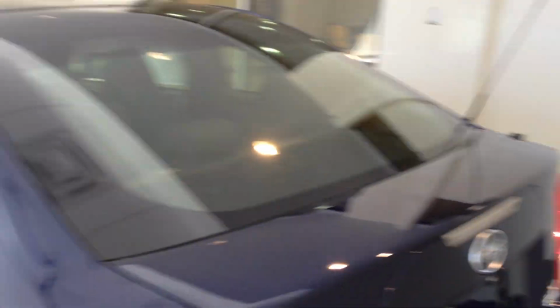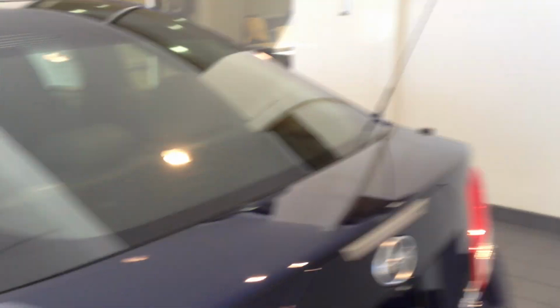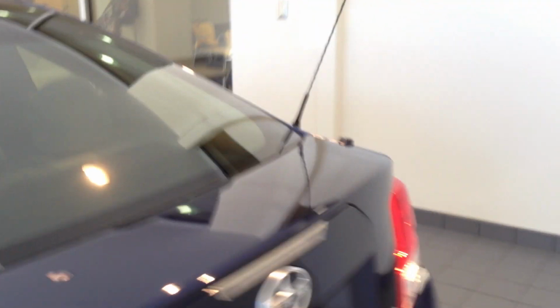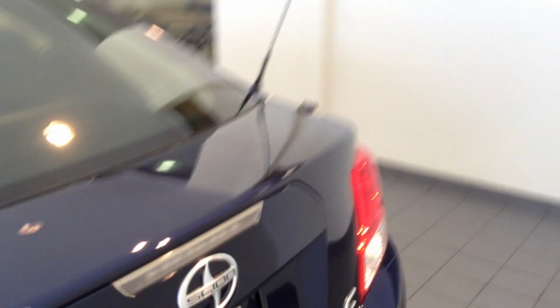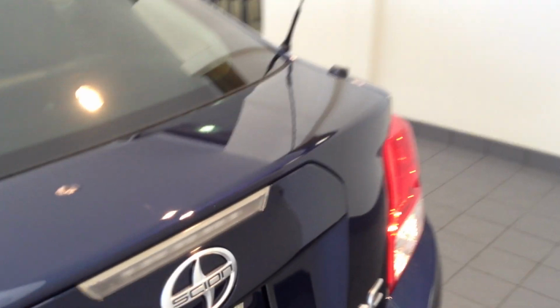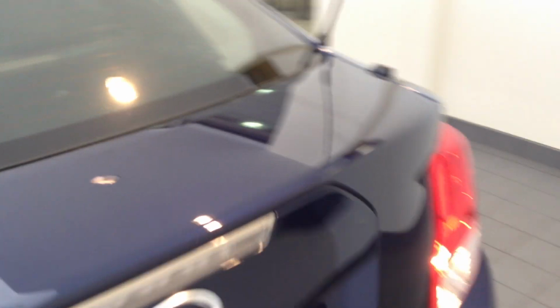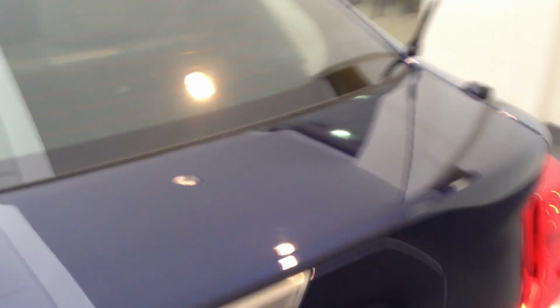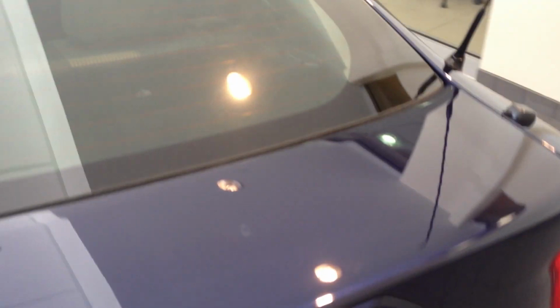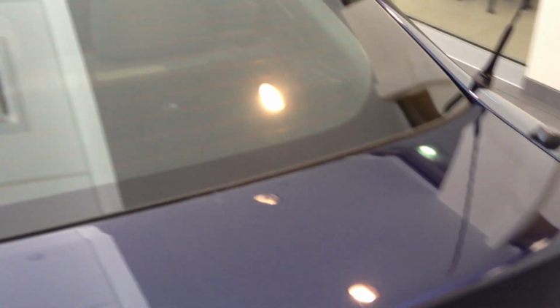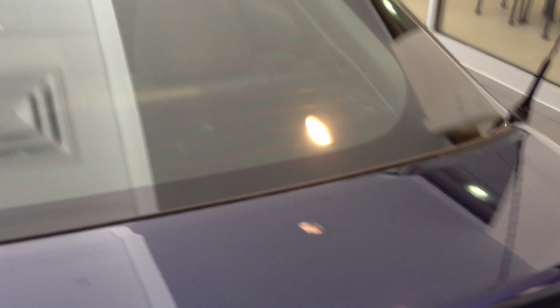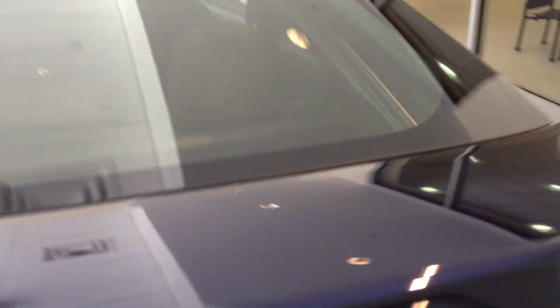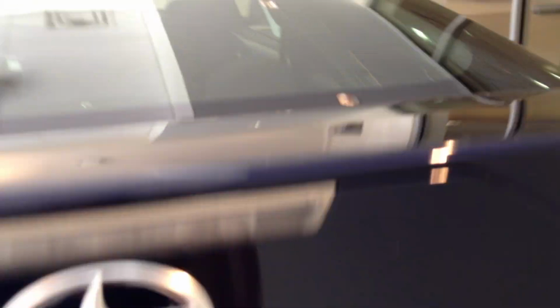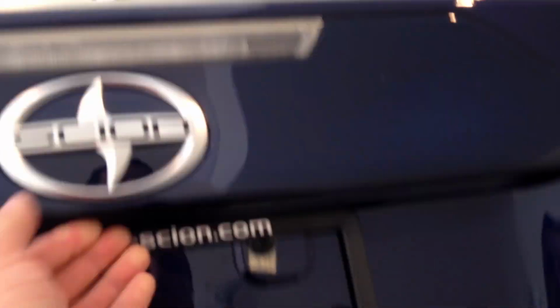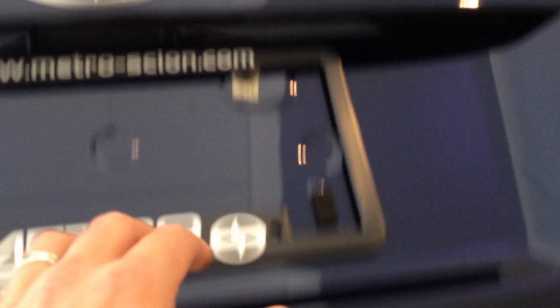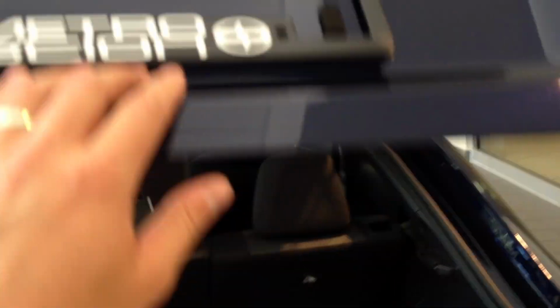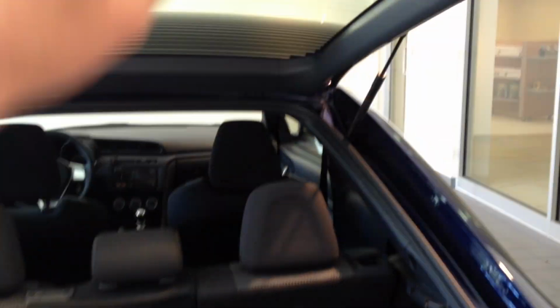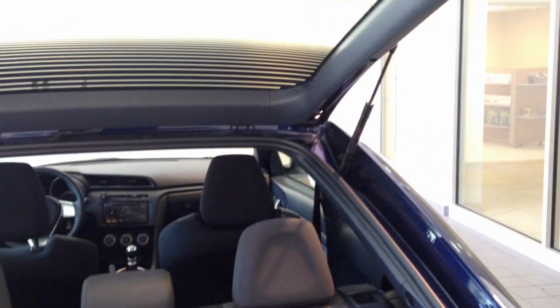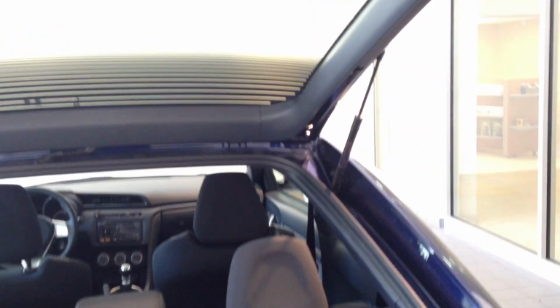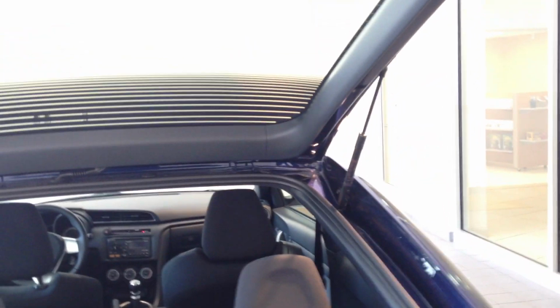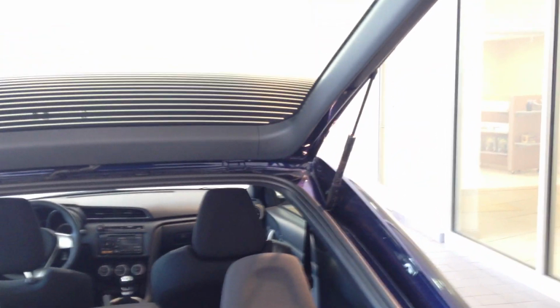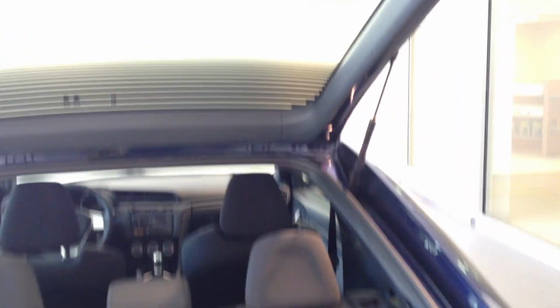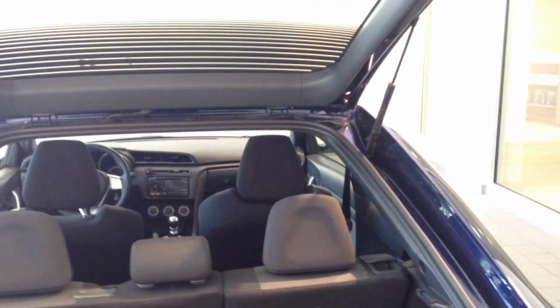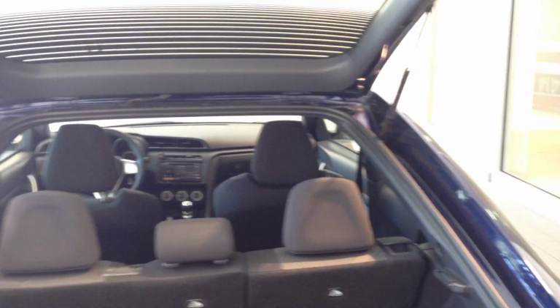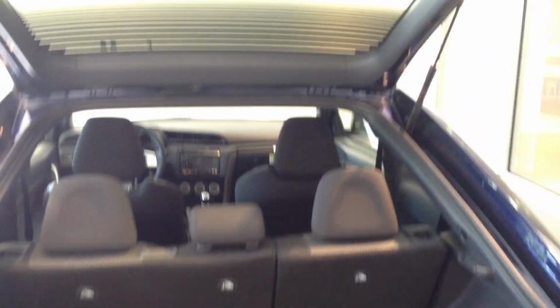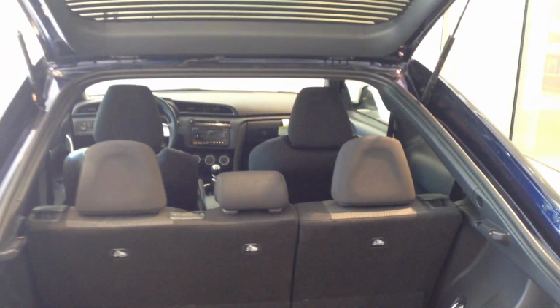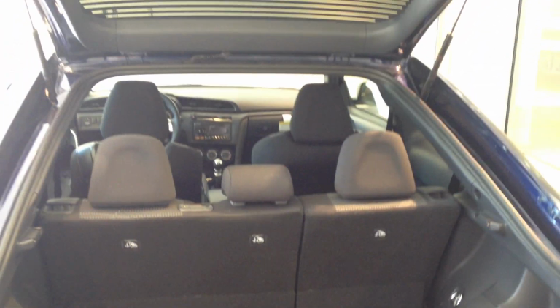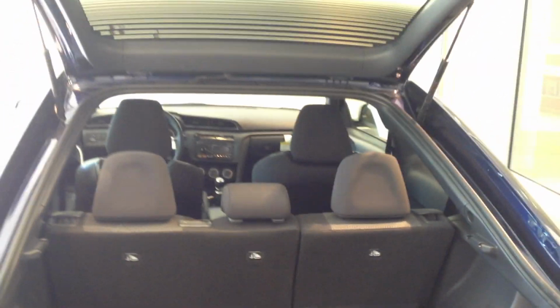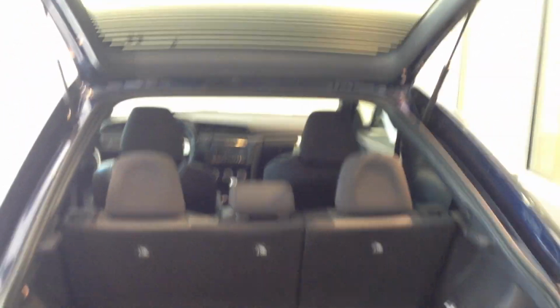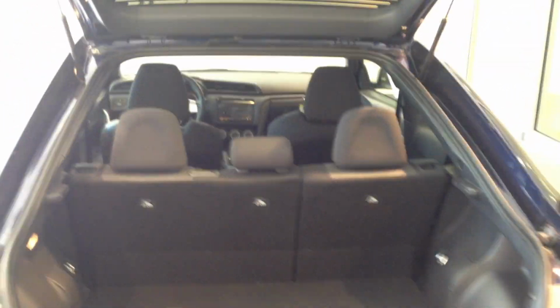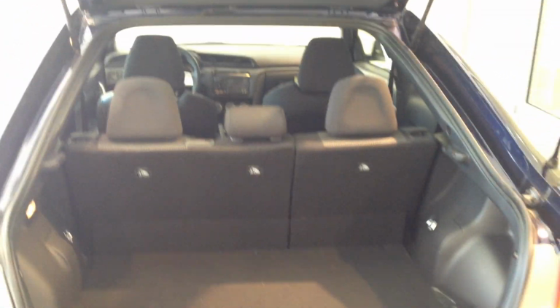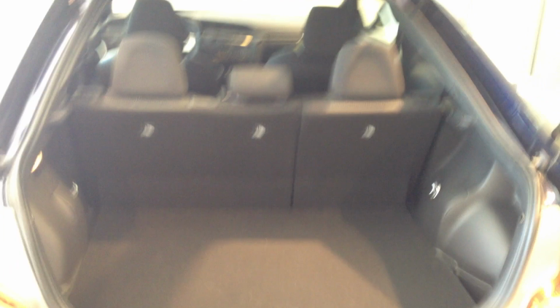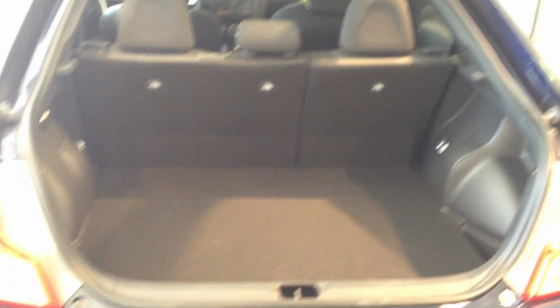I'll open up the lift back here. One really nice thing about the TC is it is a lift back, so you have a lot of cargo space.